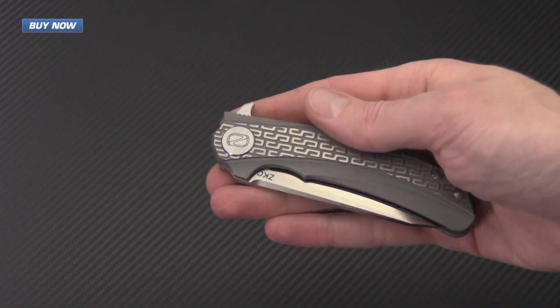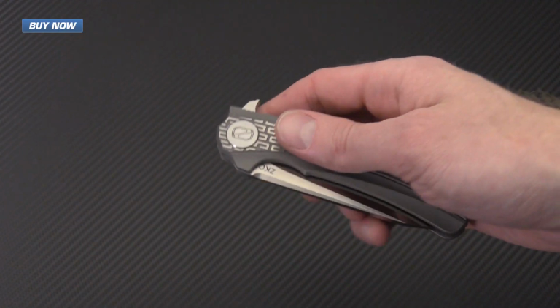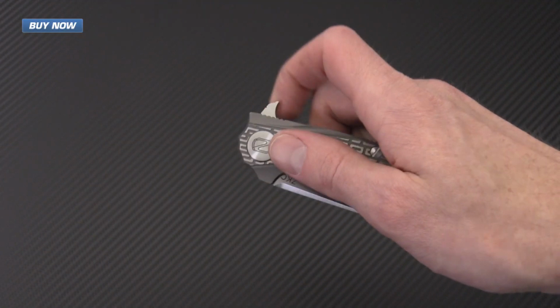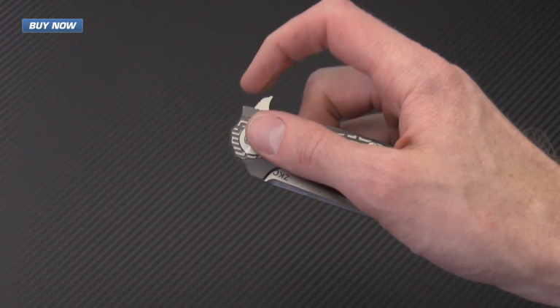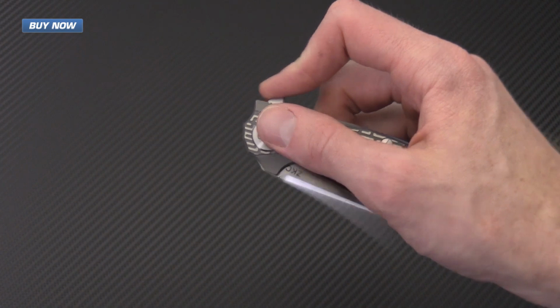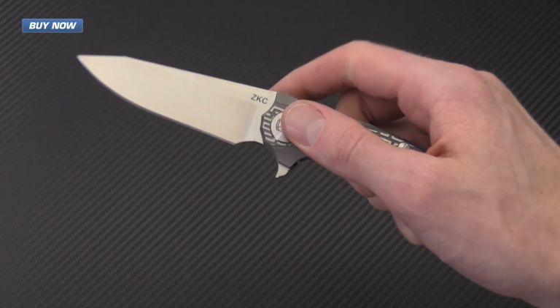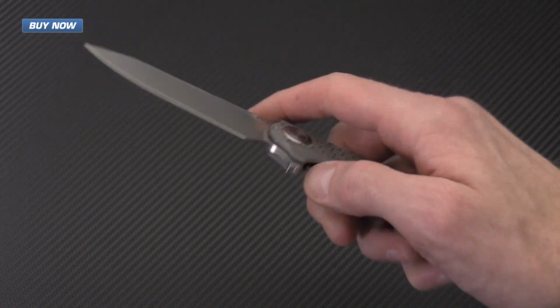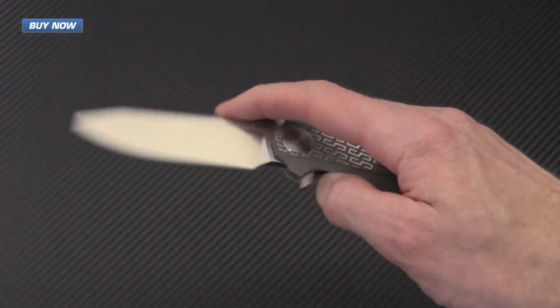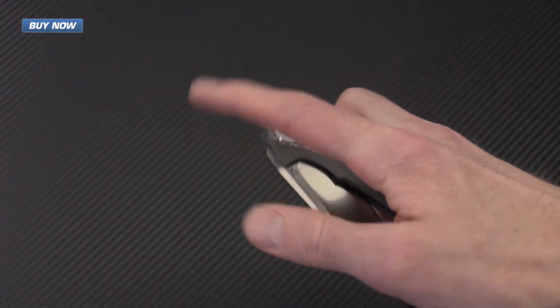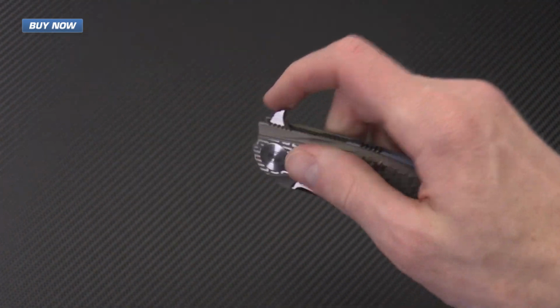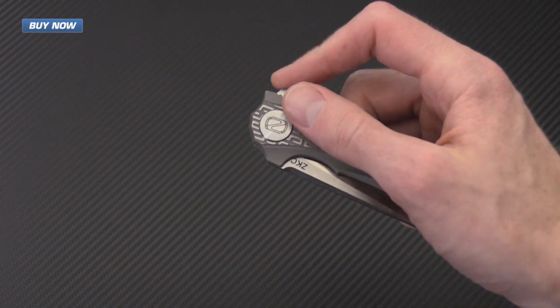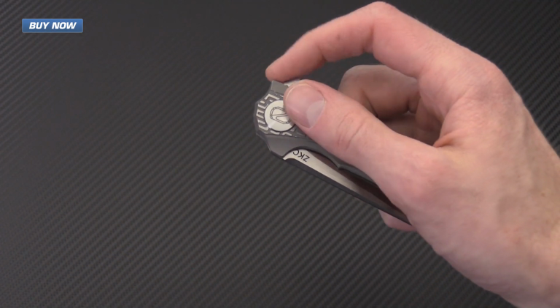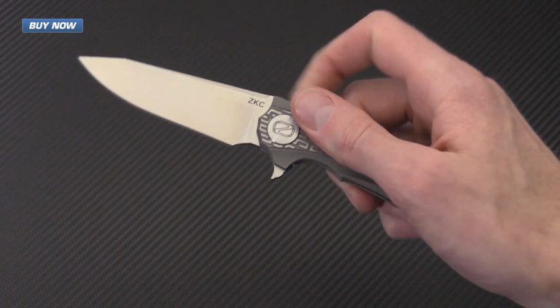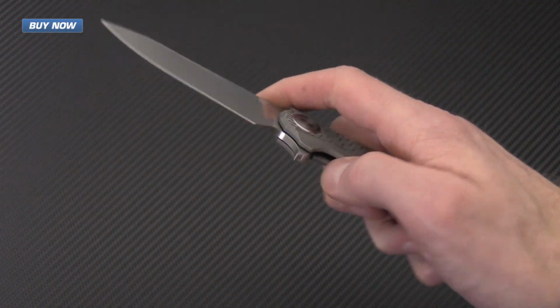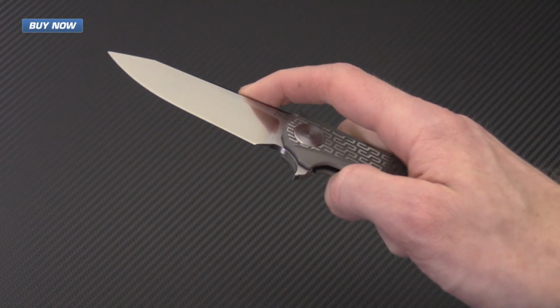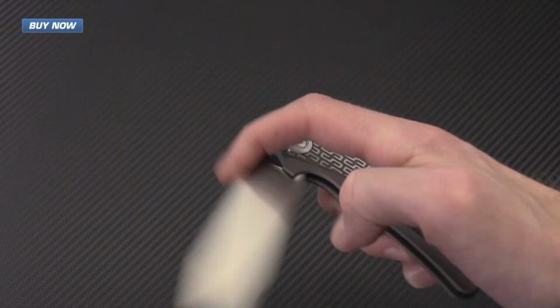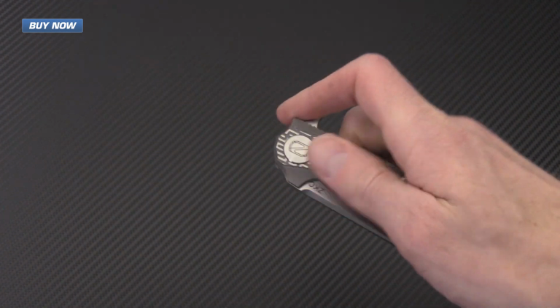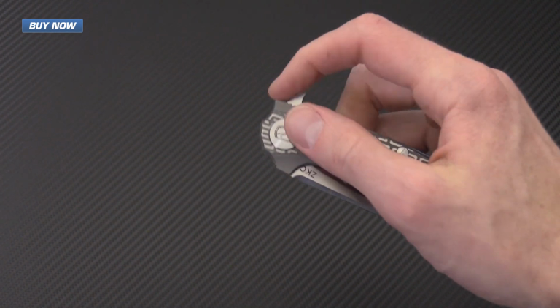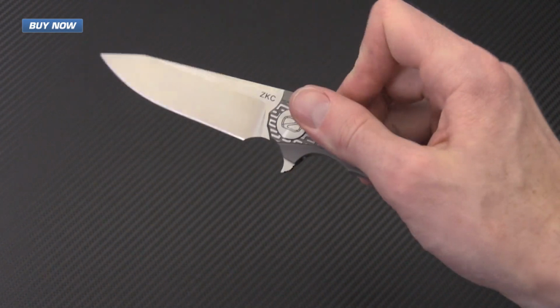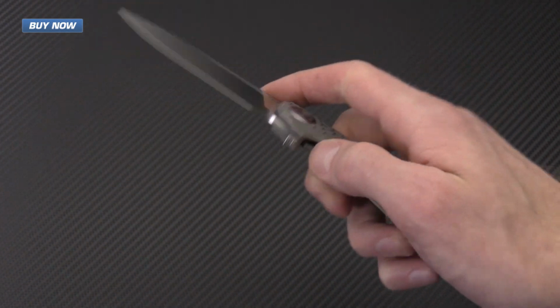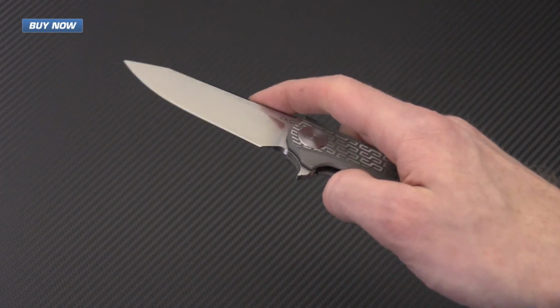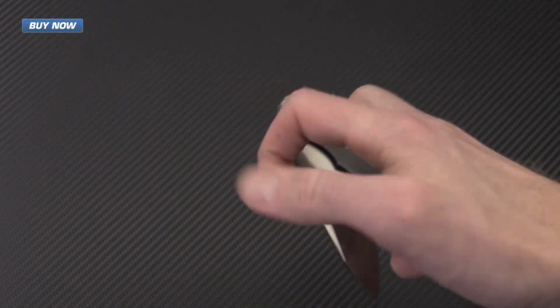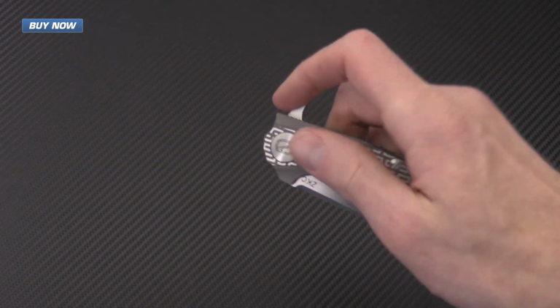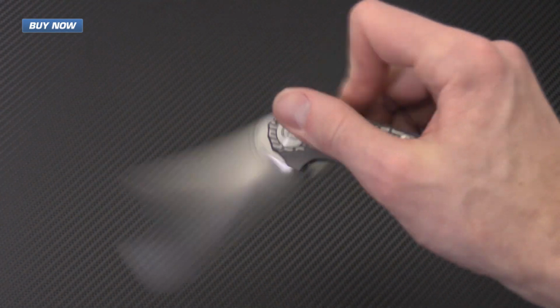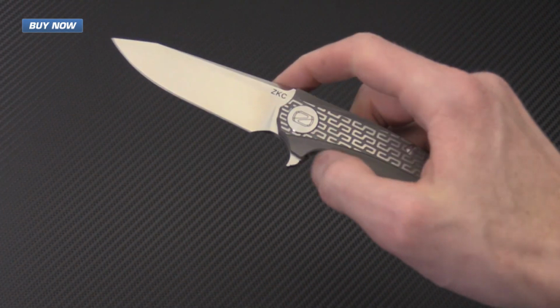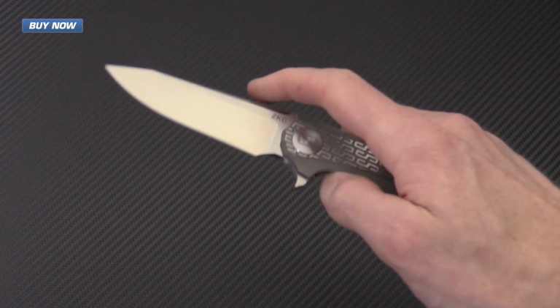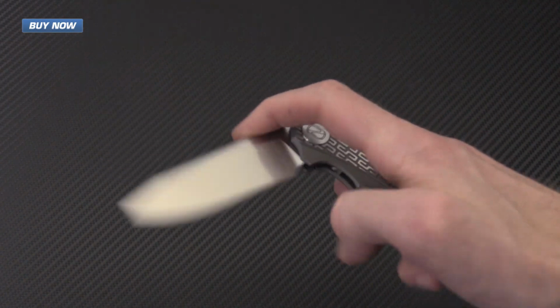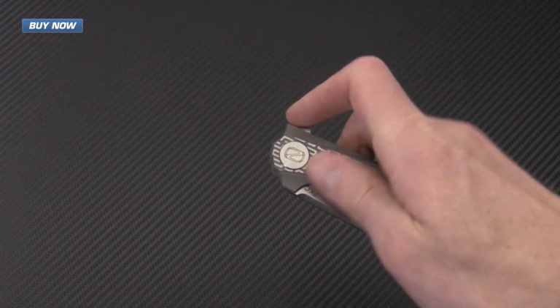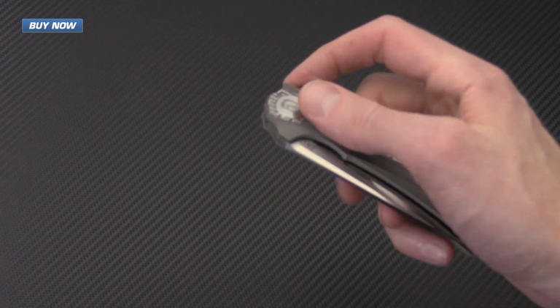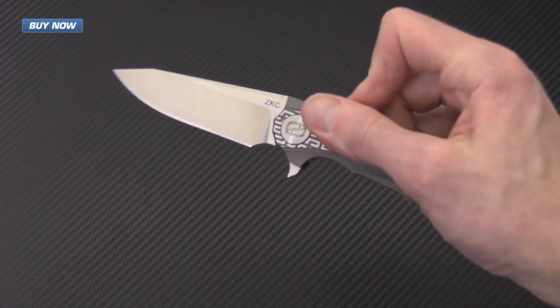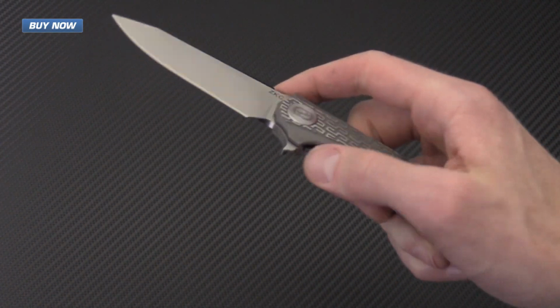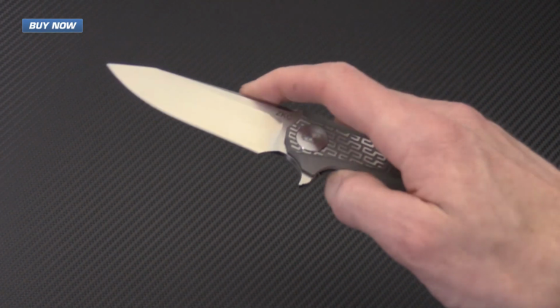The ZKC is a bearing driven flipper and as you can see it operates very smoothly with a nice rapid deployment. It's got a moderate detent — just enough to give it a snappy deployment without feeling too much drag in the hand.